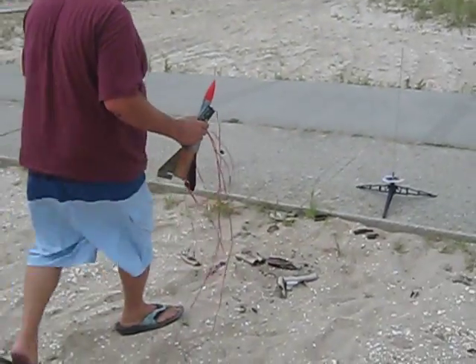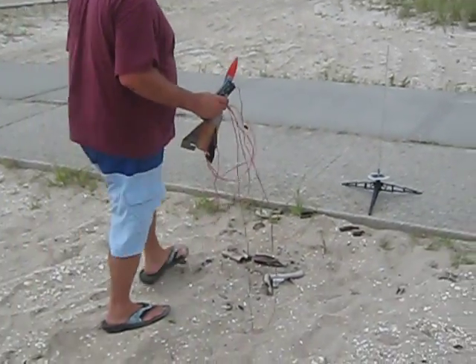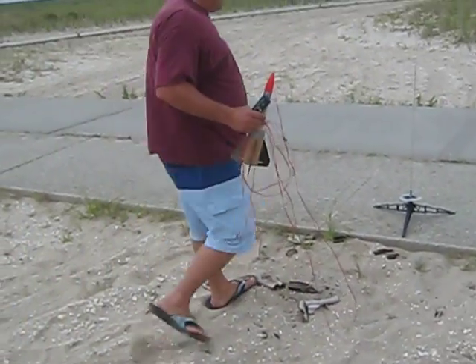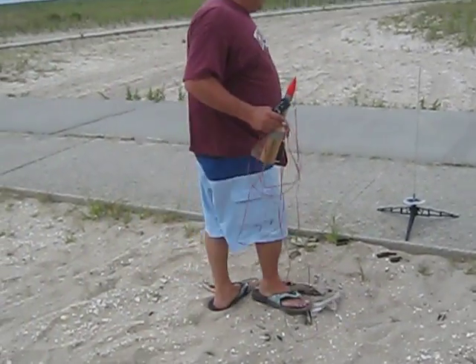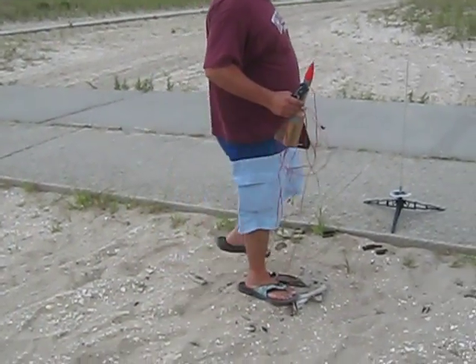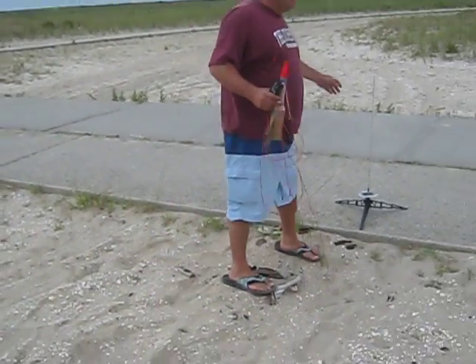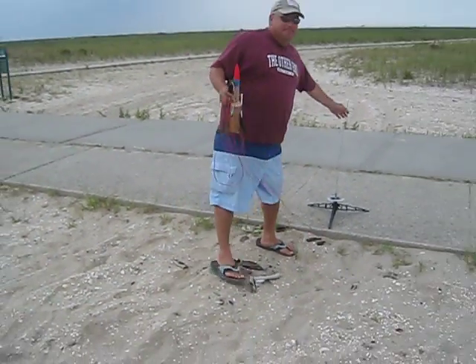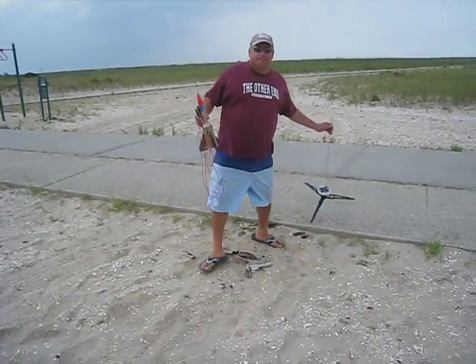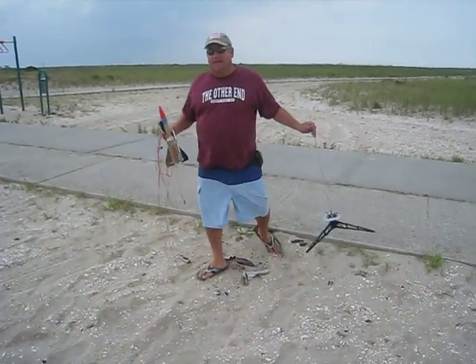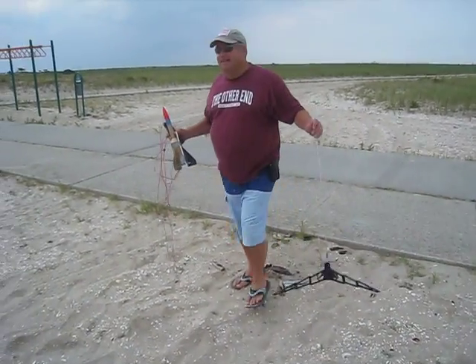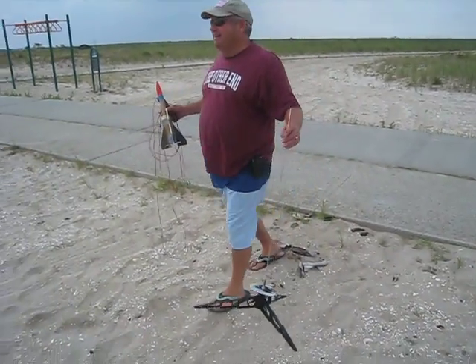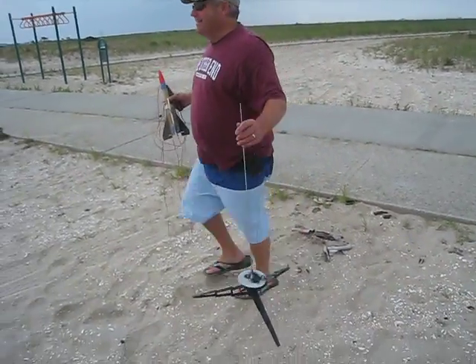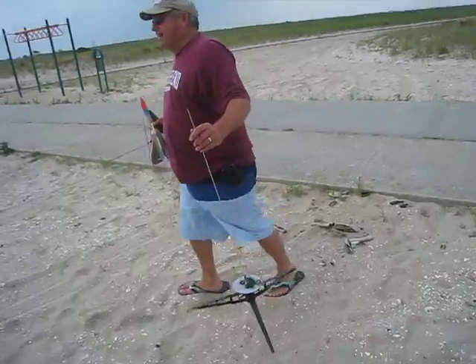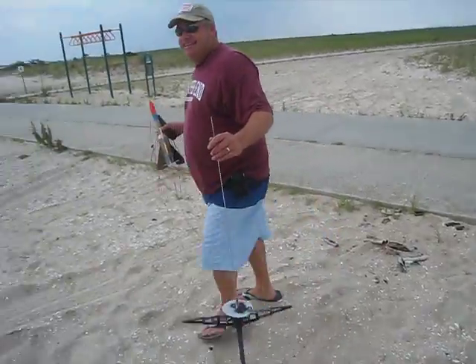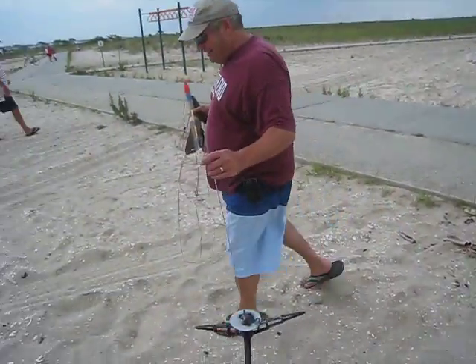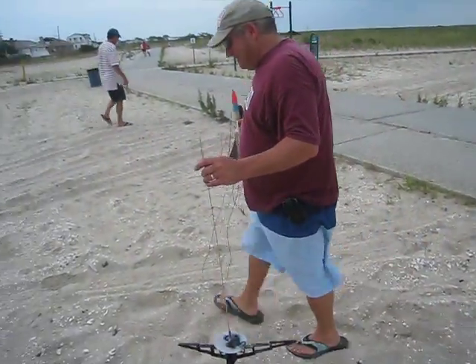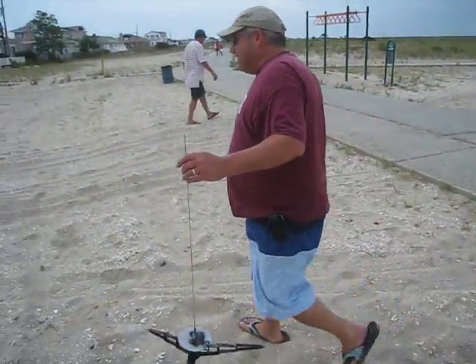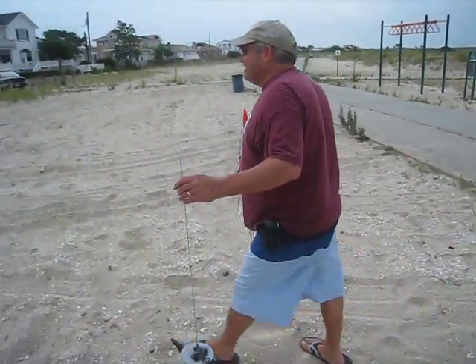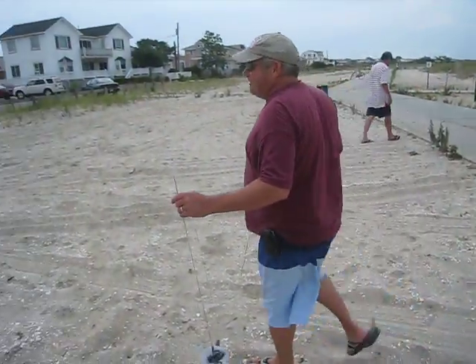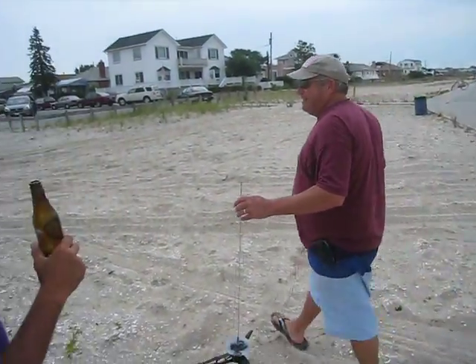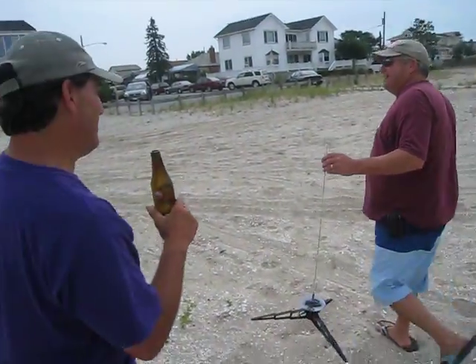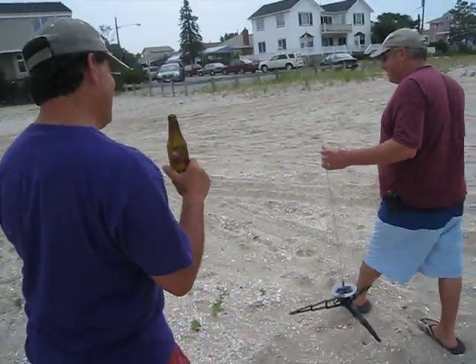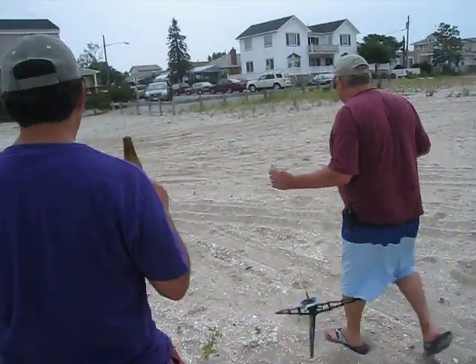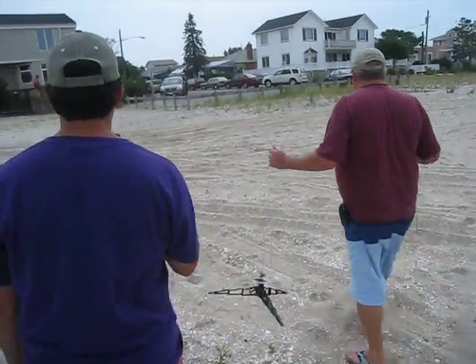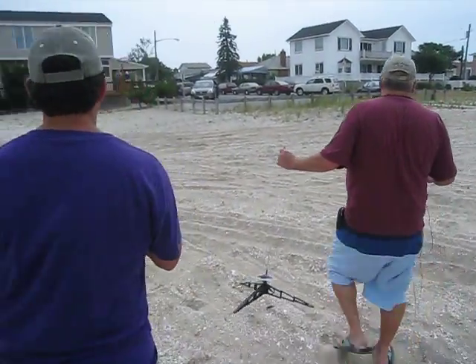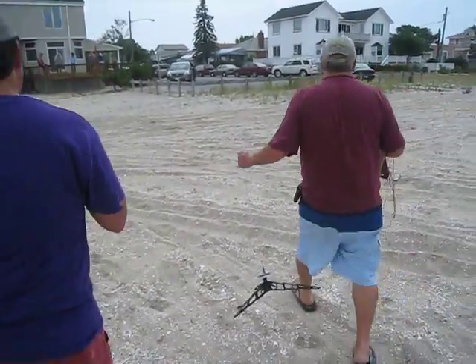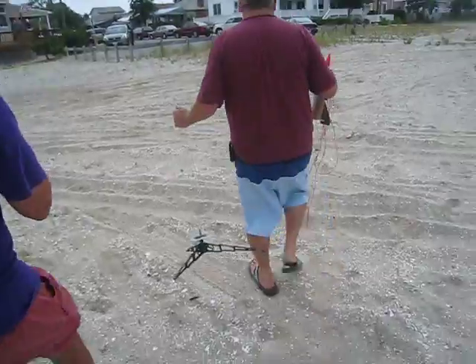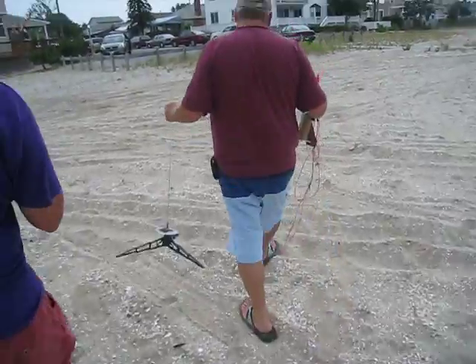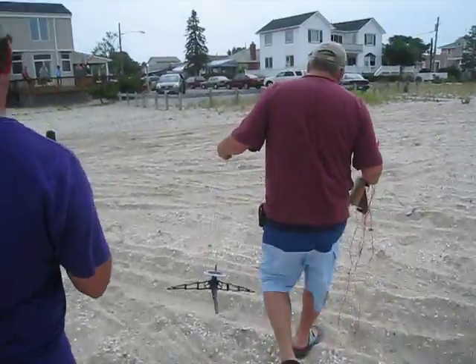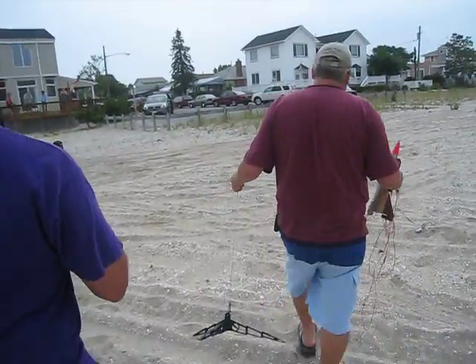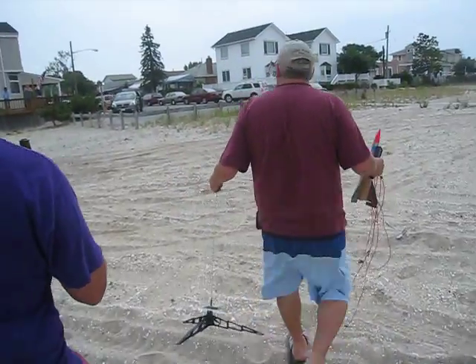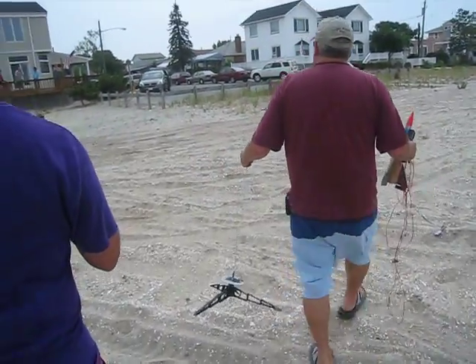Oh God. Alright. Wow, that much weight means that much, huh? Enough of that. It got stuck on the thing. Let's do a real one.